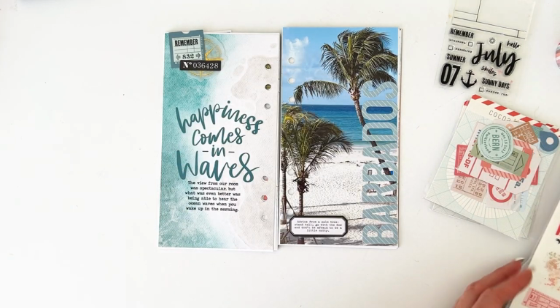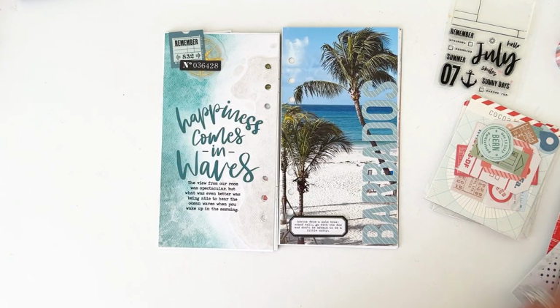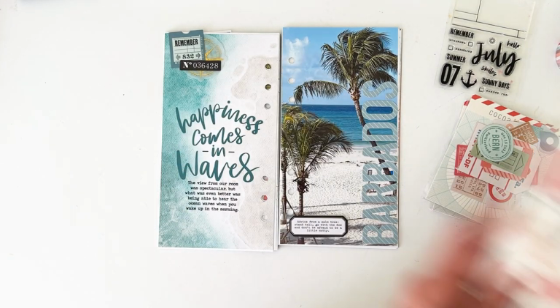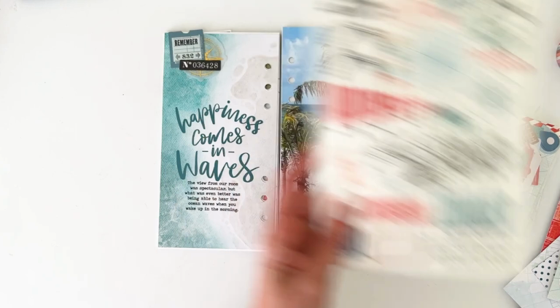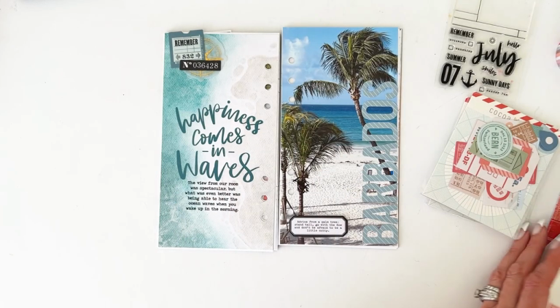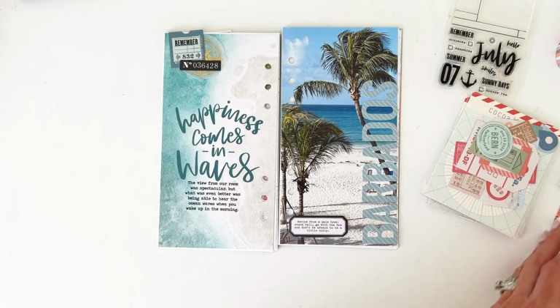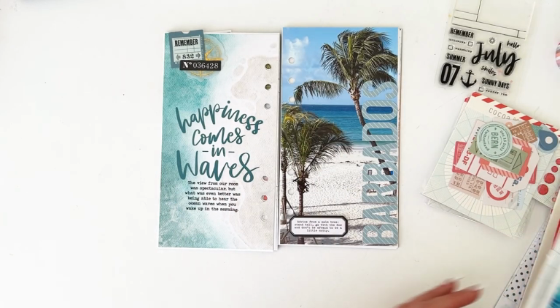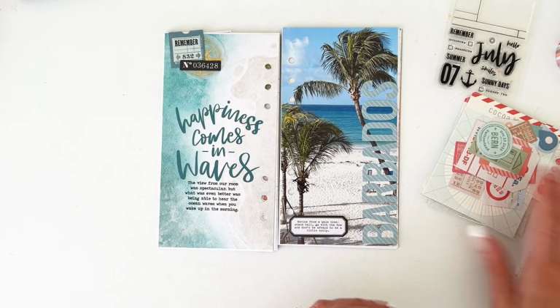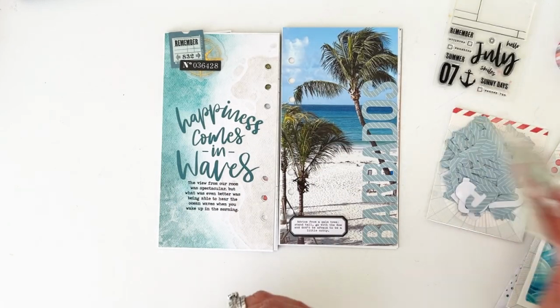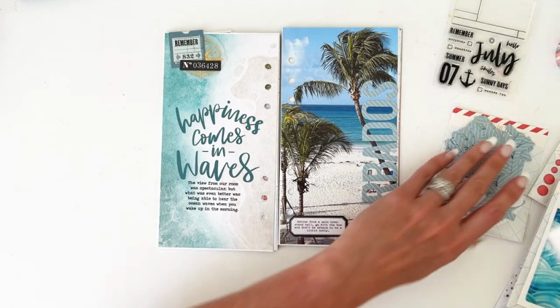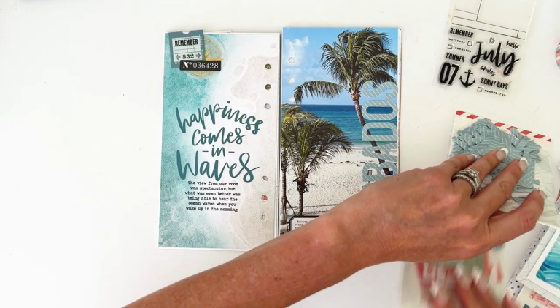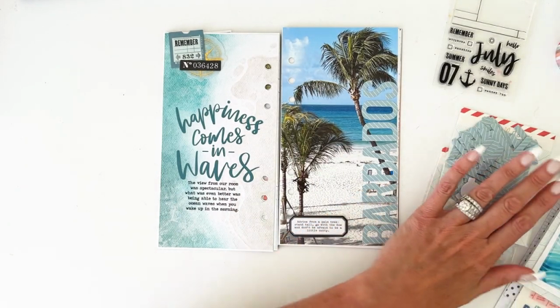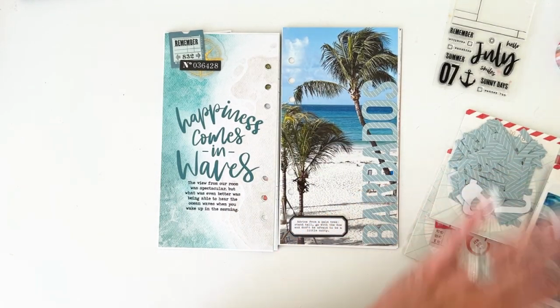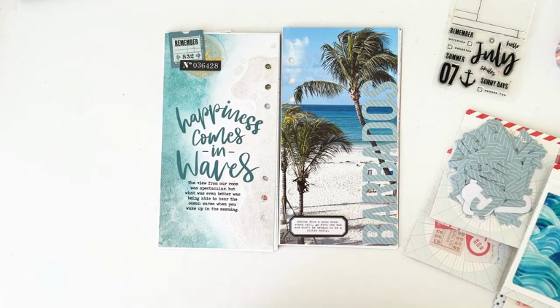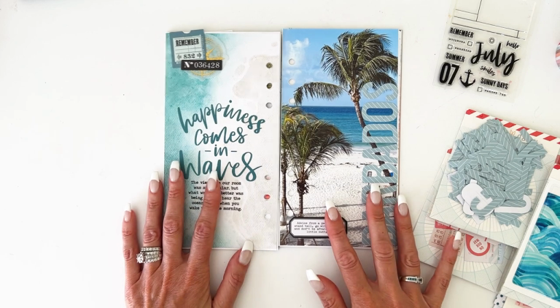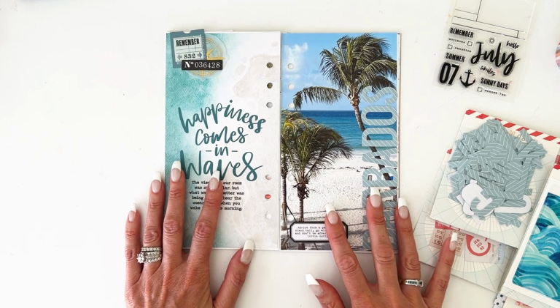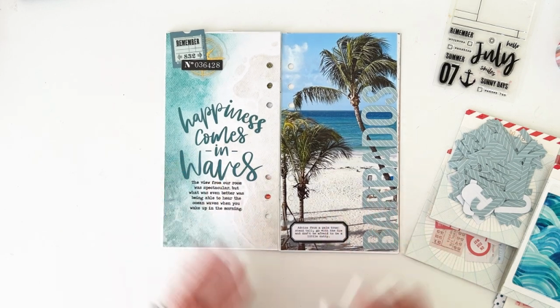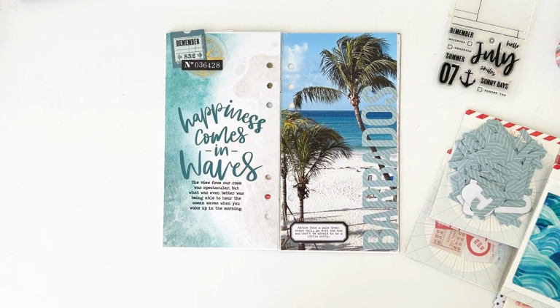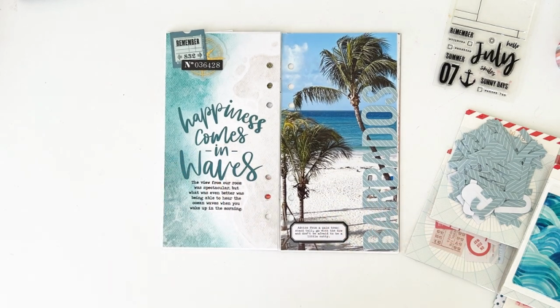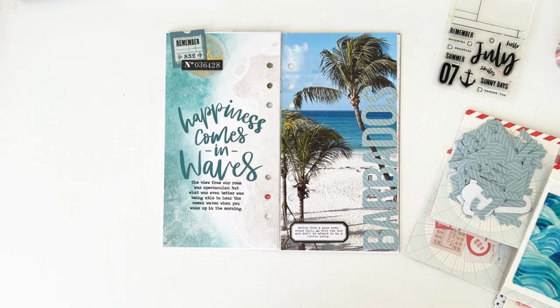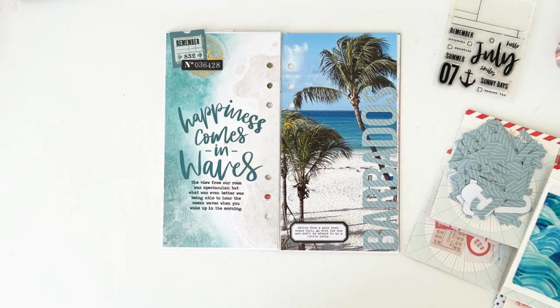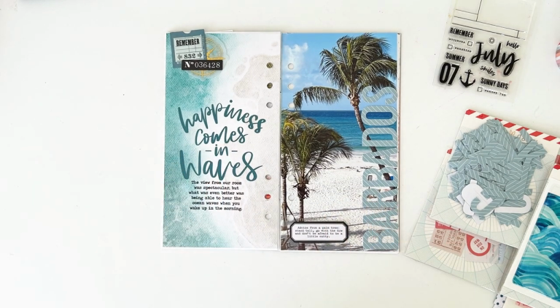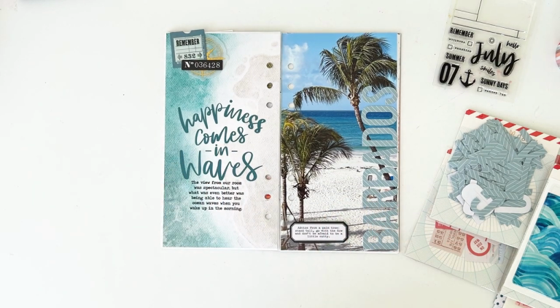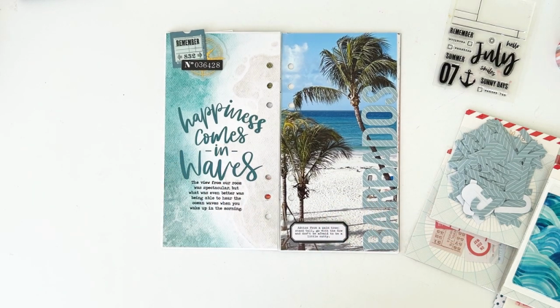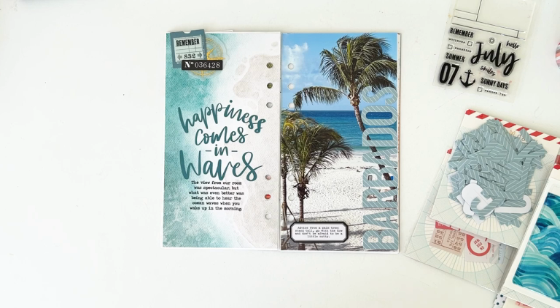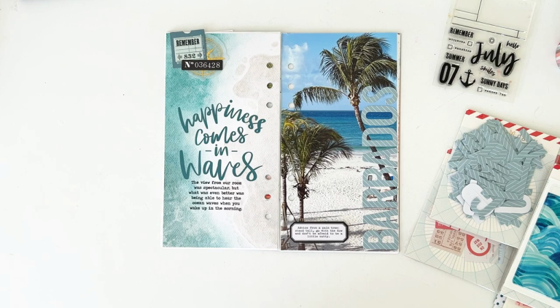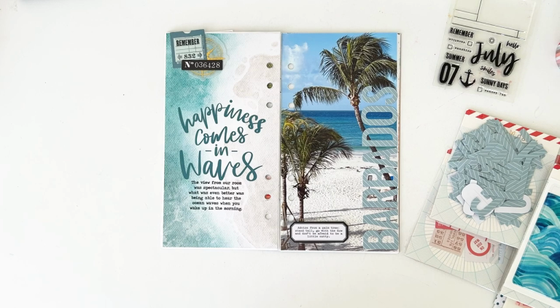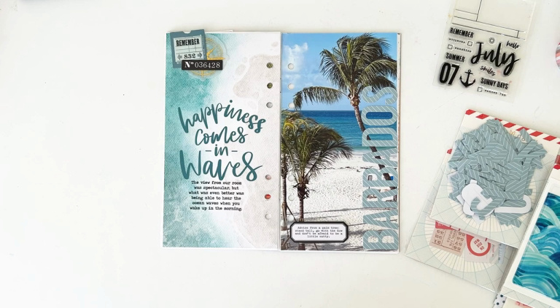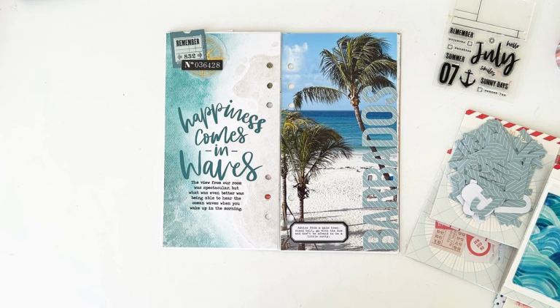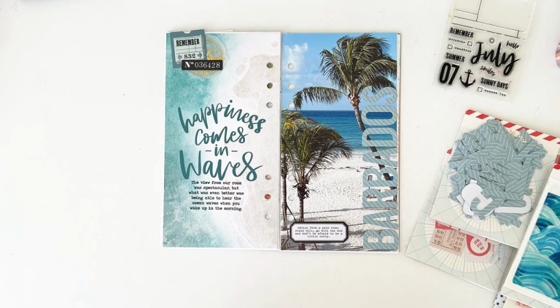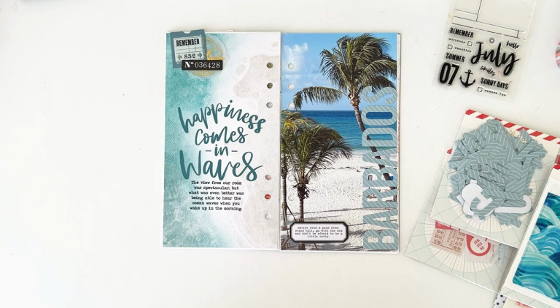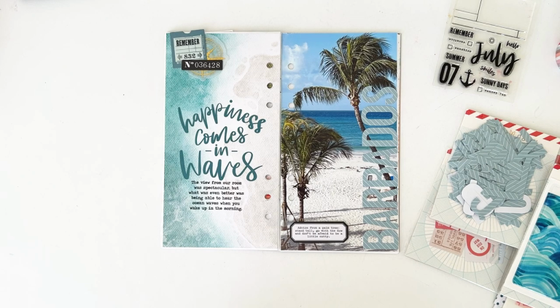And then of course we have the rub-on sheet and all of the beautiful patterned papers. So those are the two layouts that I created using the July Wayfarer collection for the Traveler's Notebook Memory Keeping Kit.